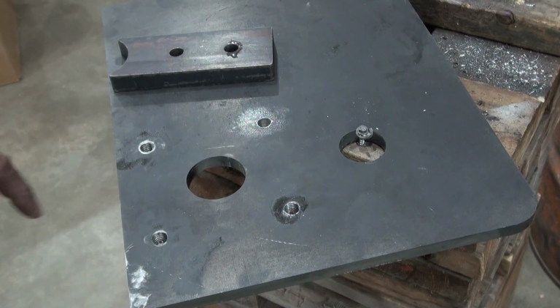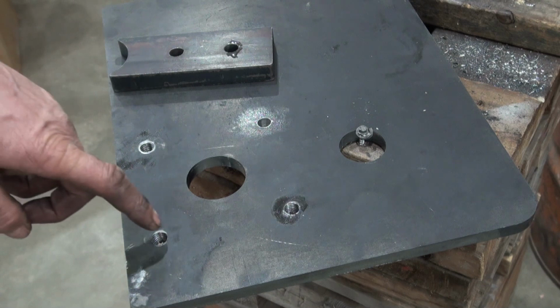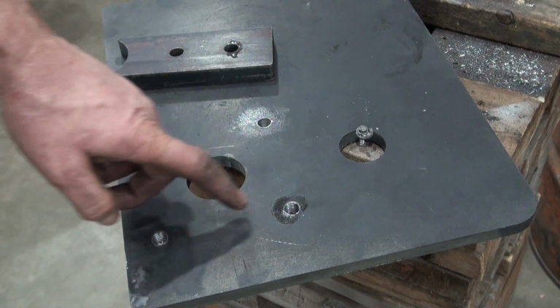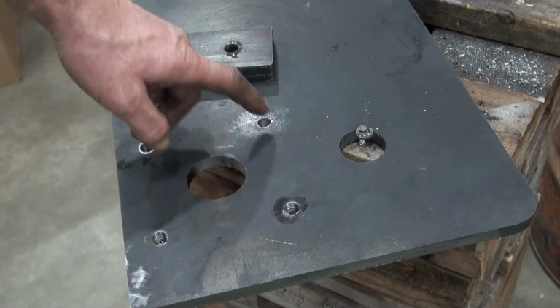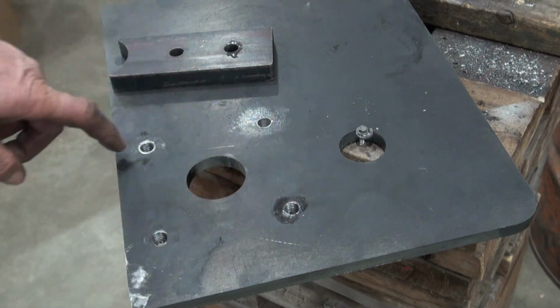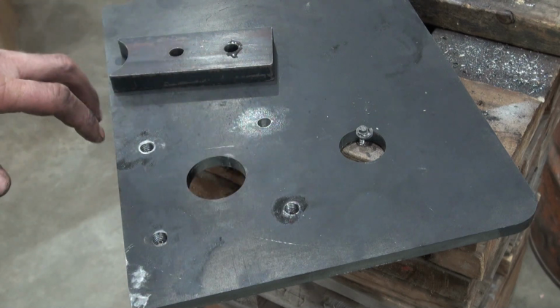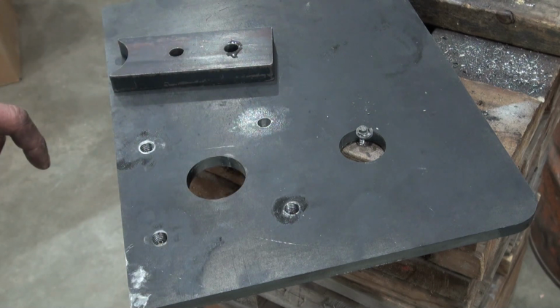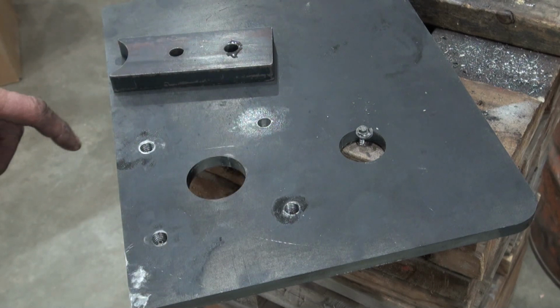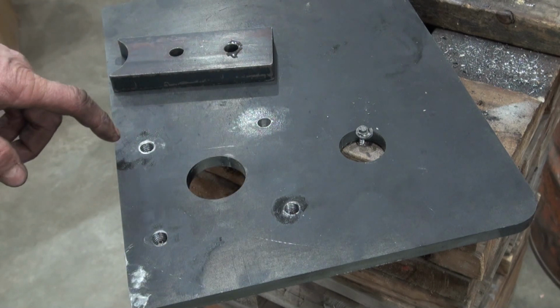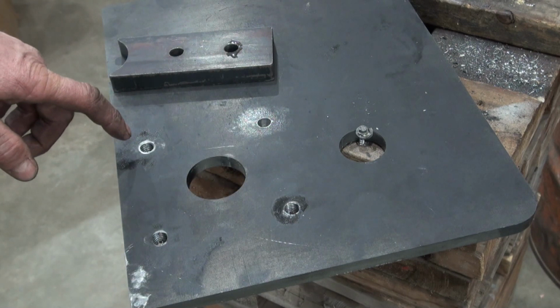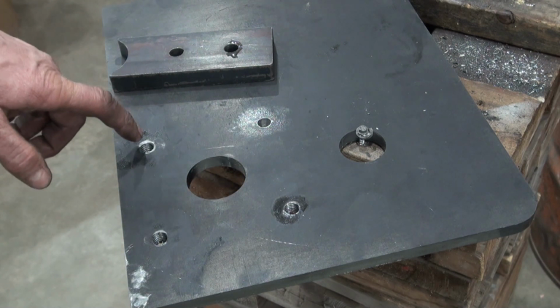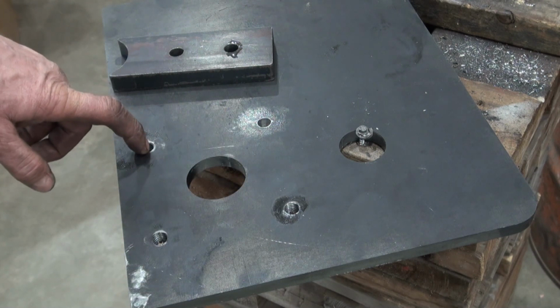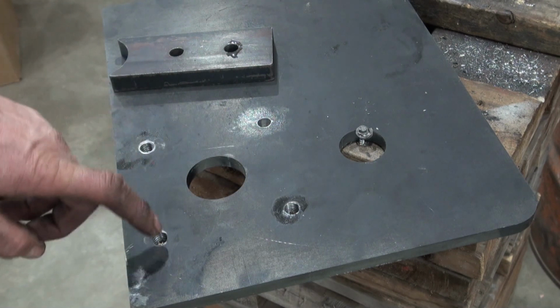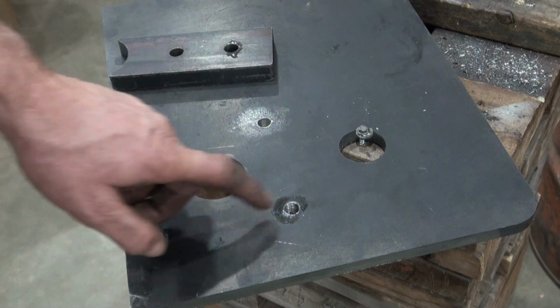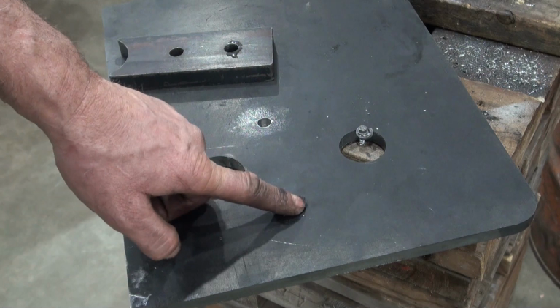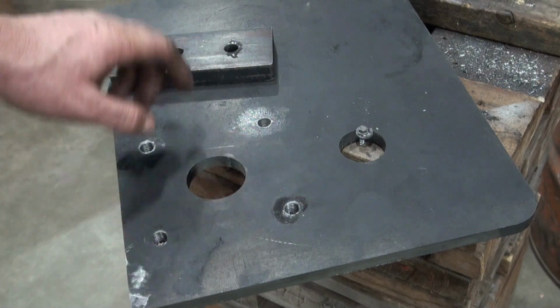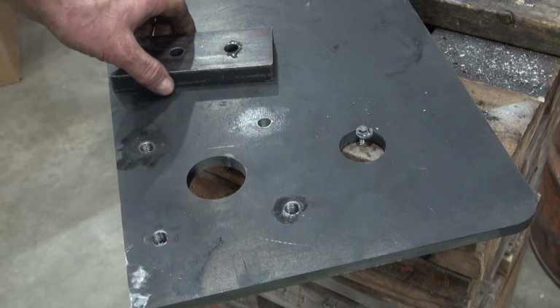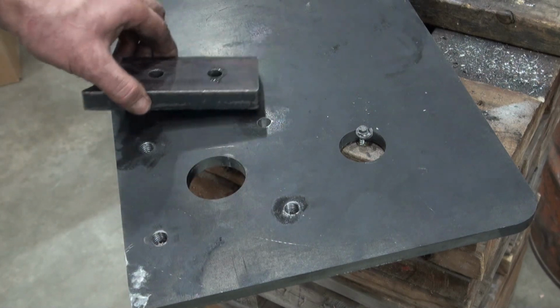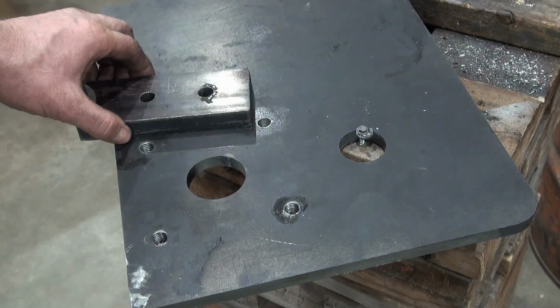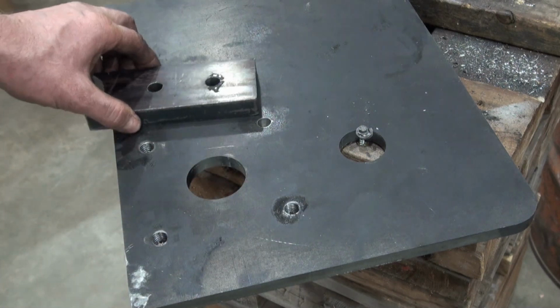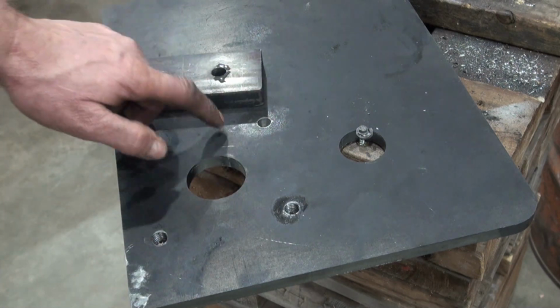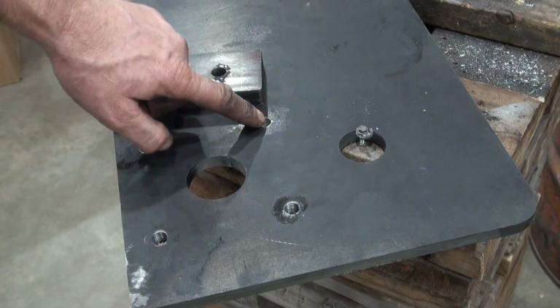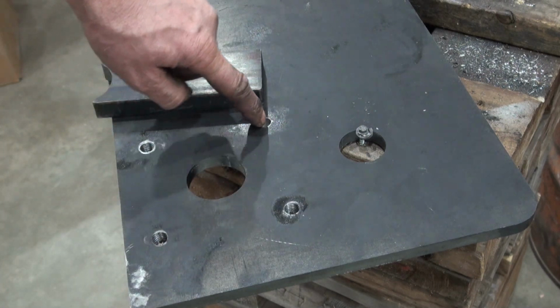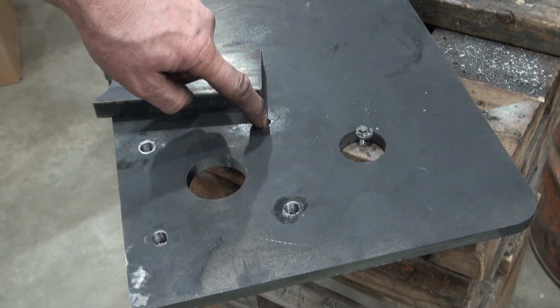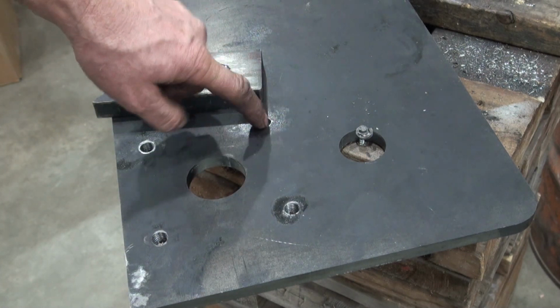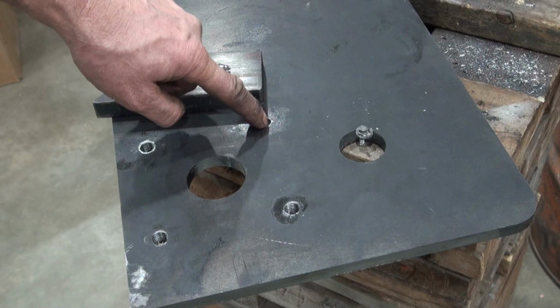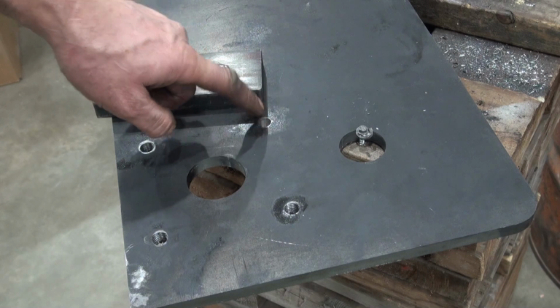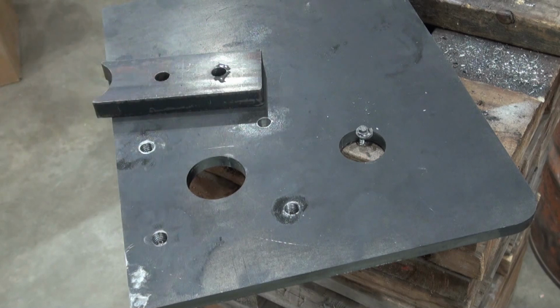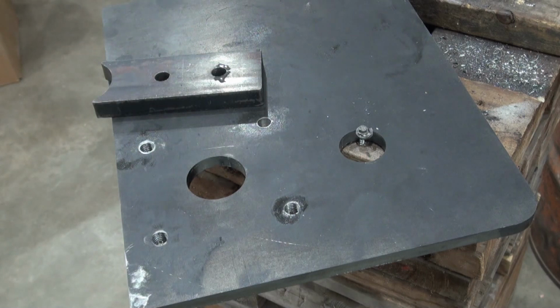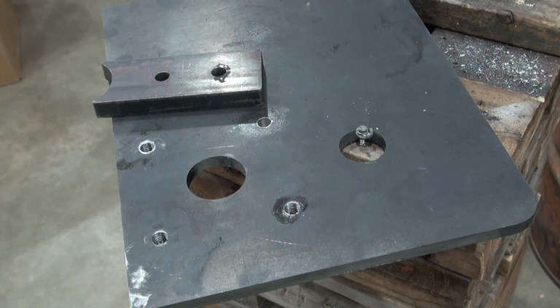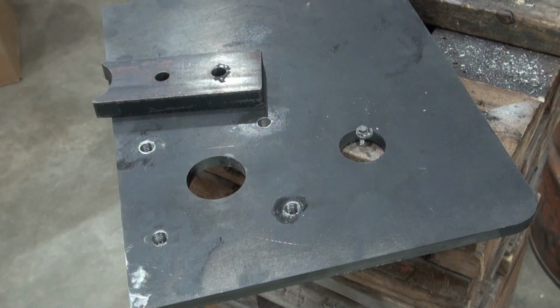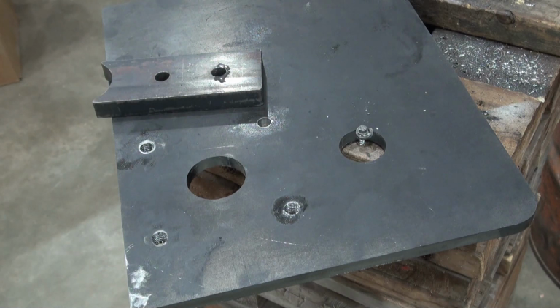After drilling all four of these holes a little larger, I cut the thread into three of them using this jig. I've got one more thread to cut — this one here — so I'd like to get it started first.